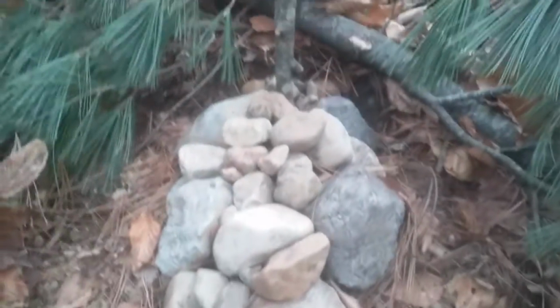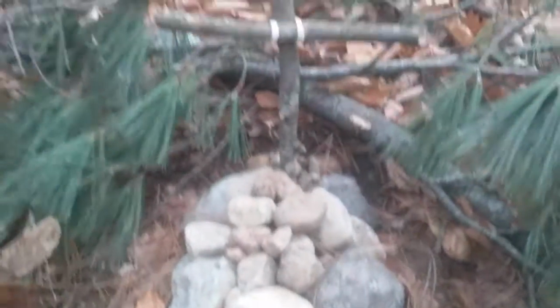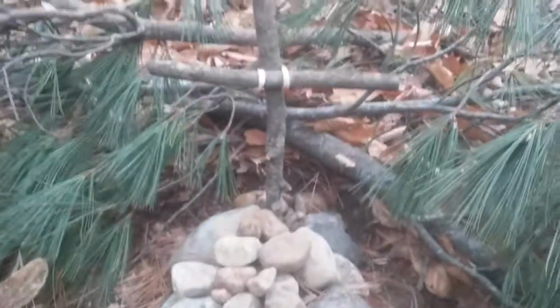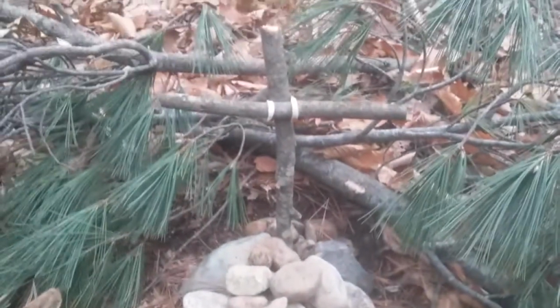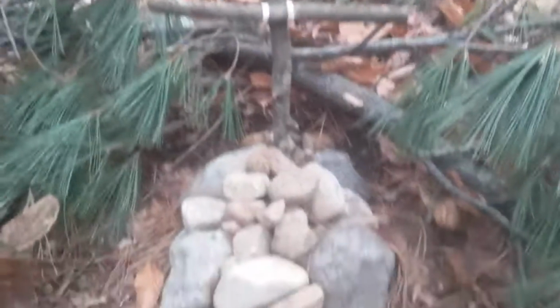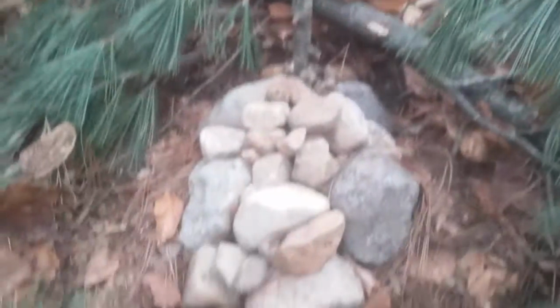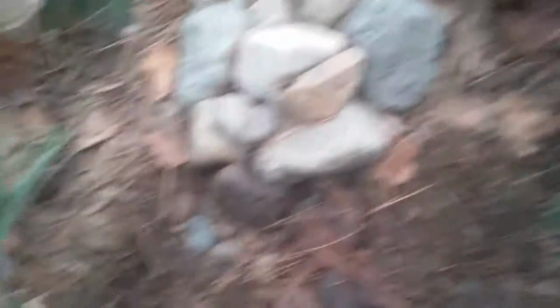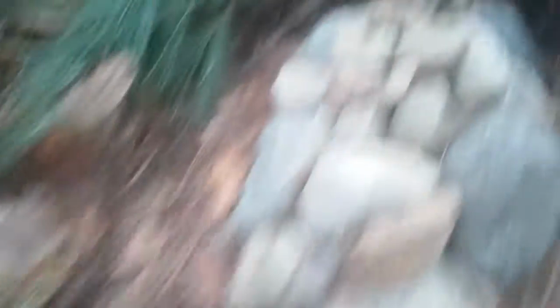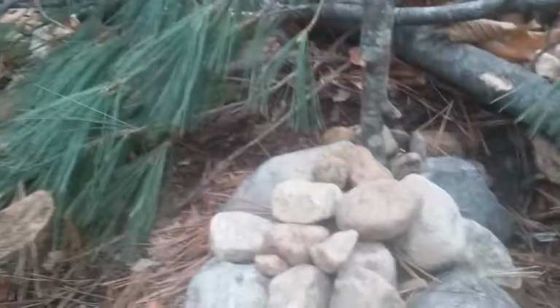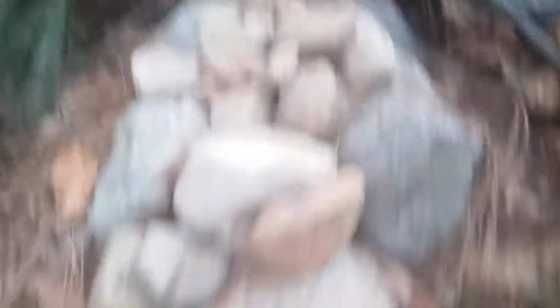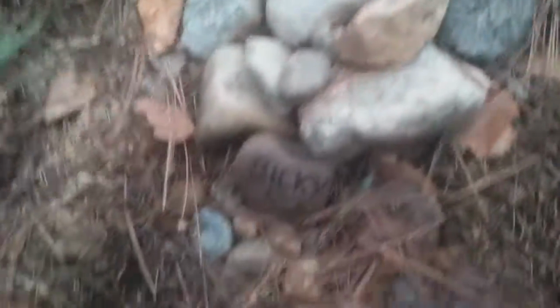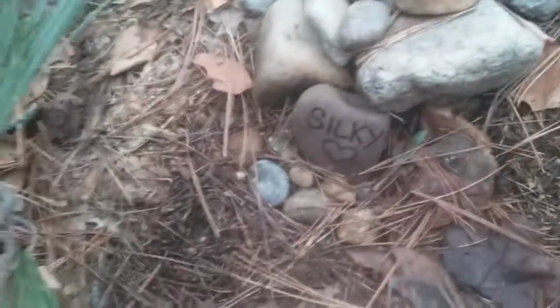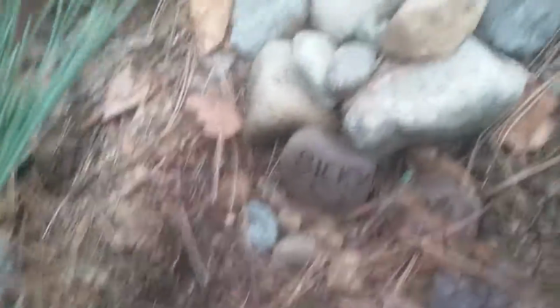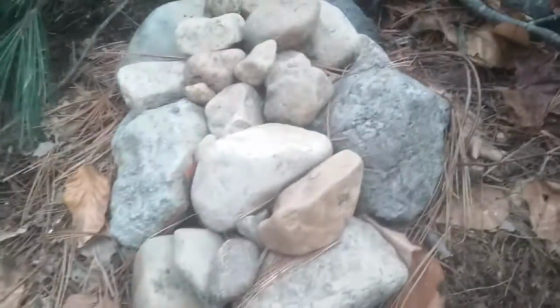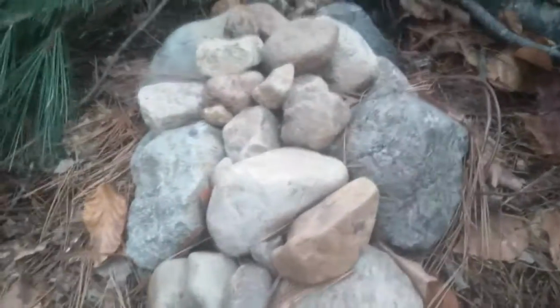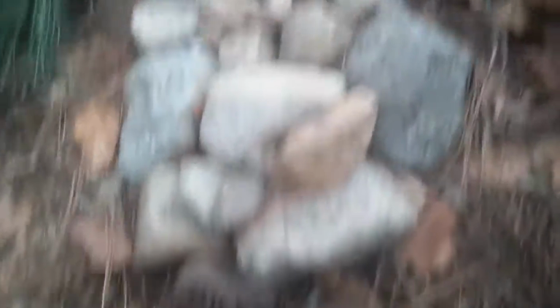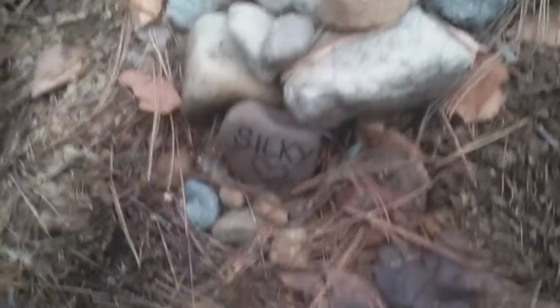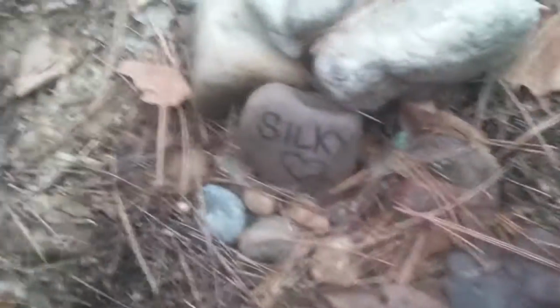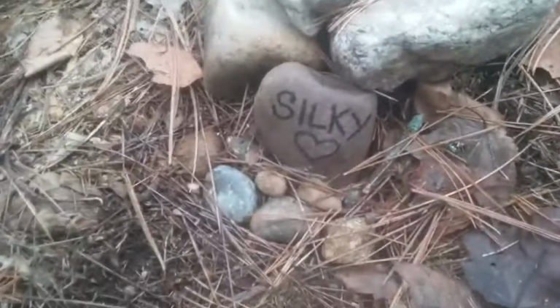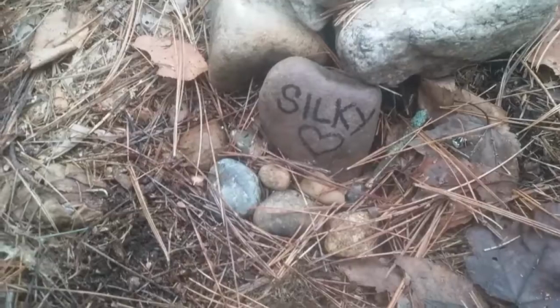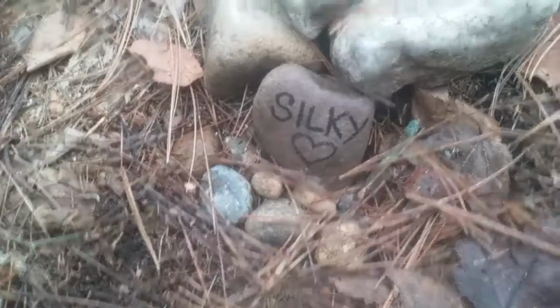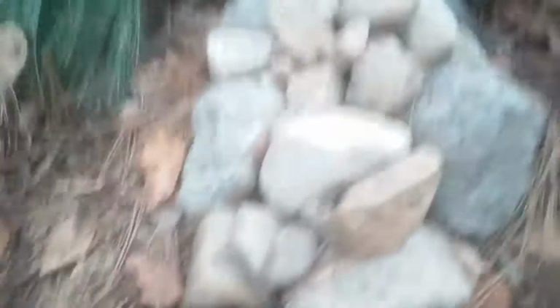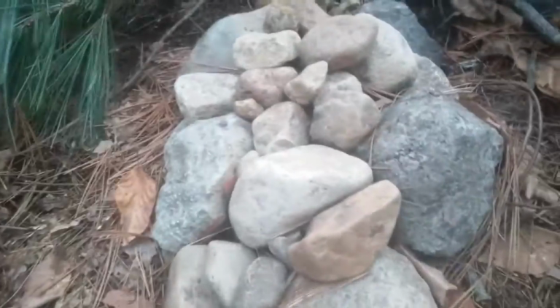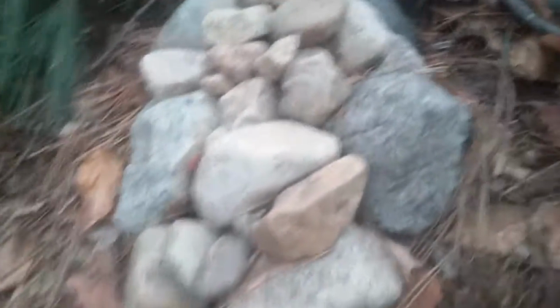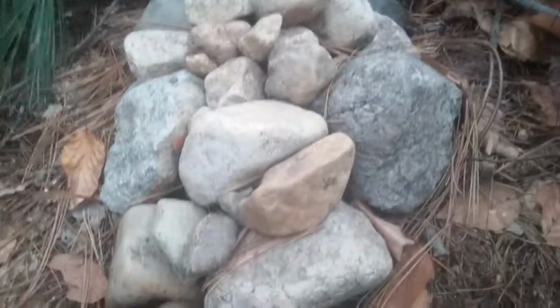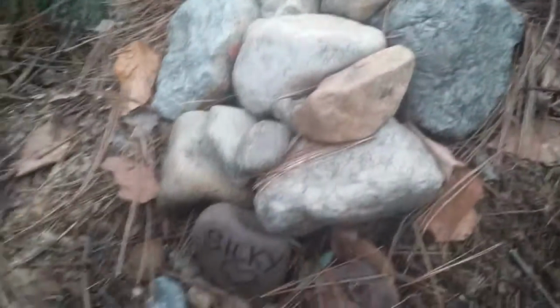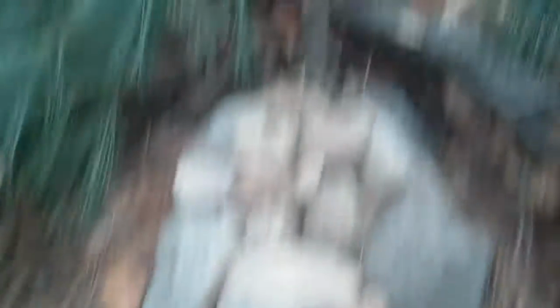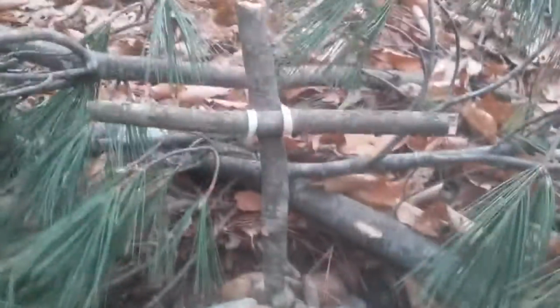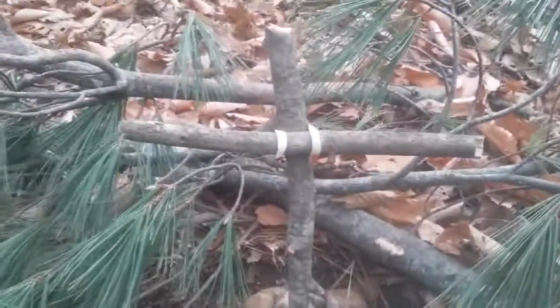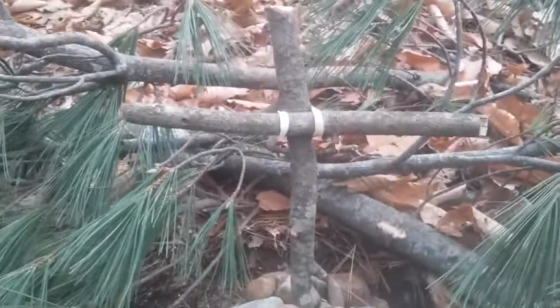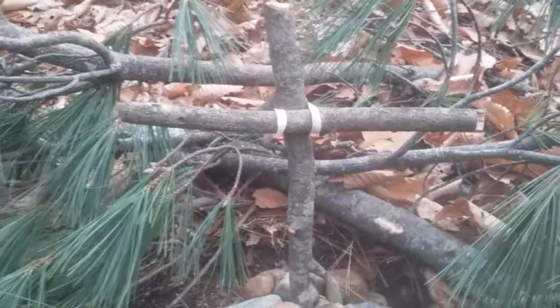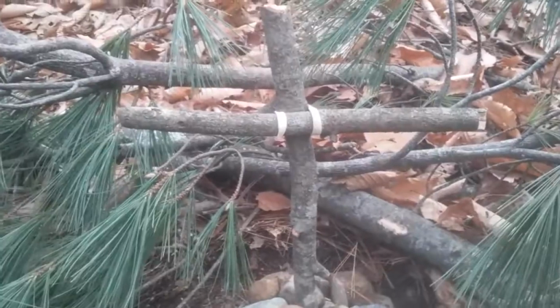So I built this little mausoleum with pretty rocks, and that's her name right there — still there. Came by to clean it up, and I noticed that the cross was gone.